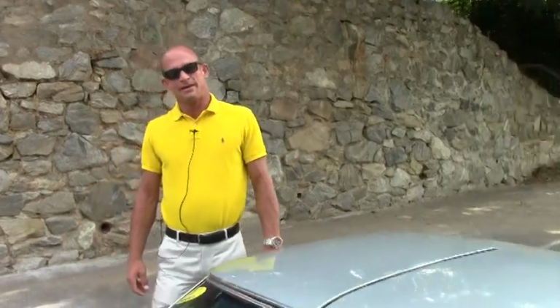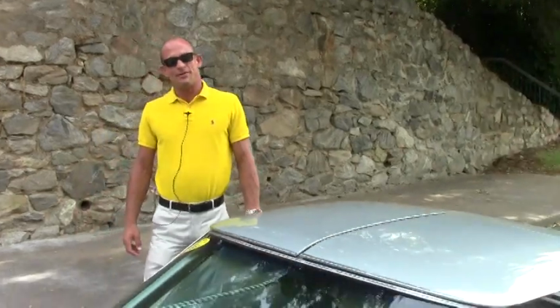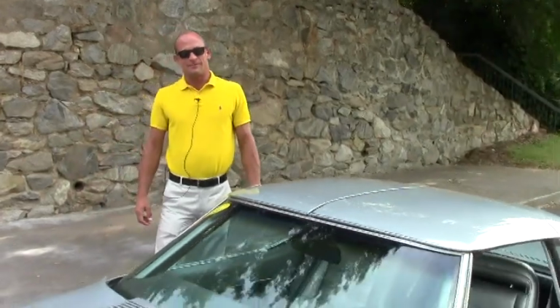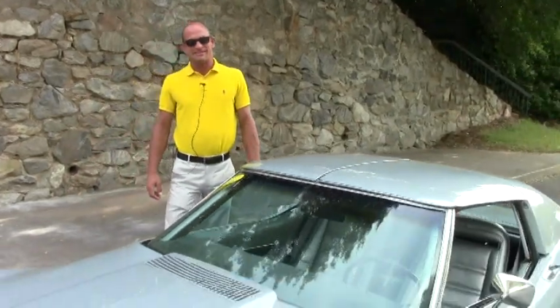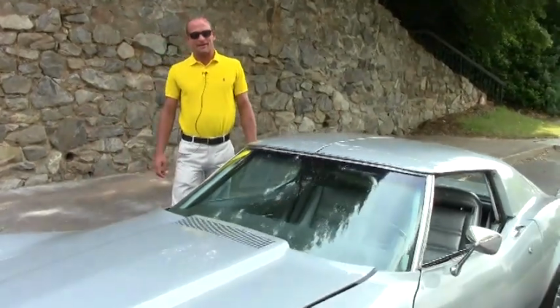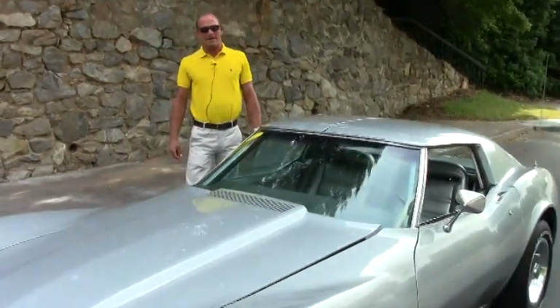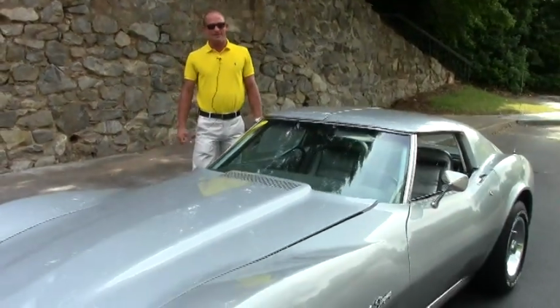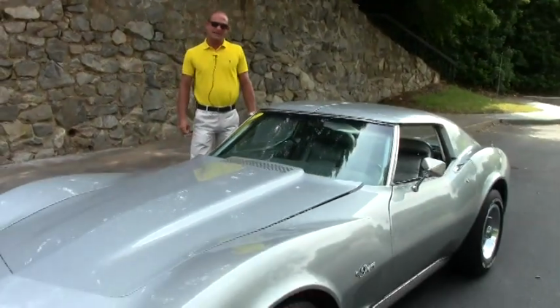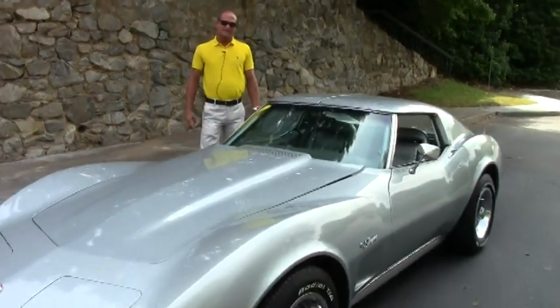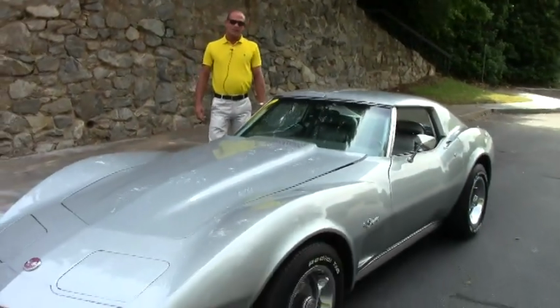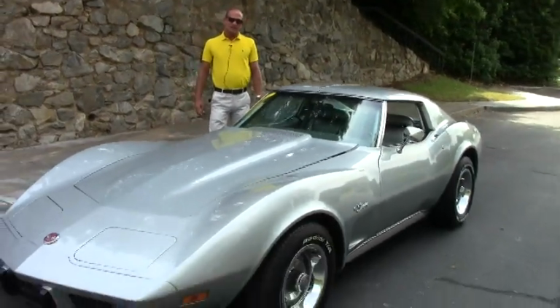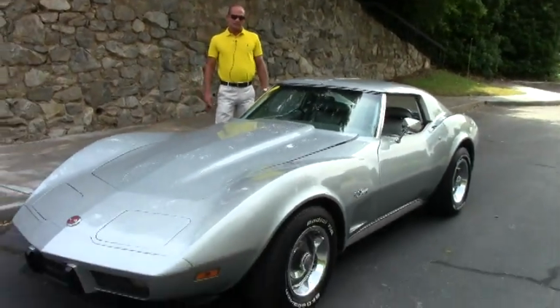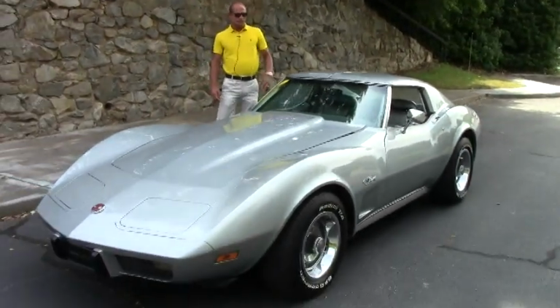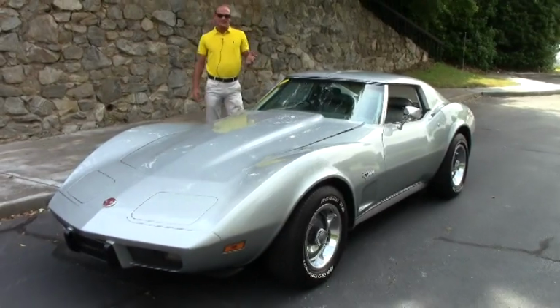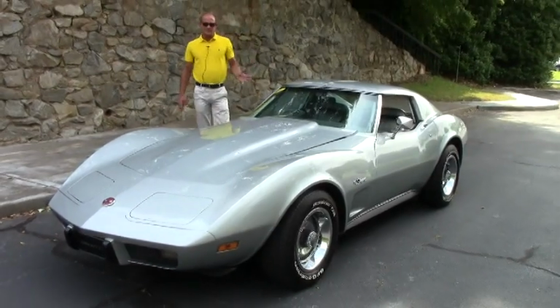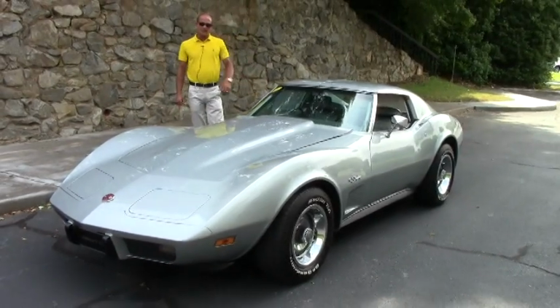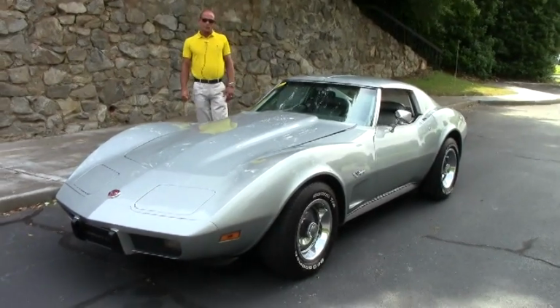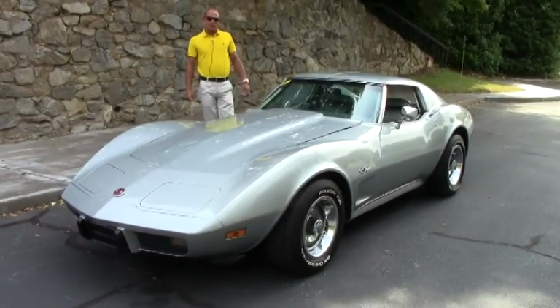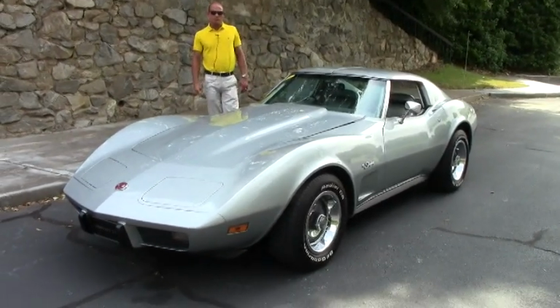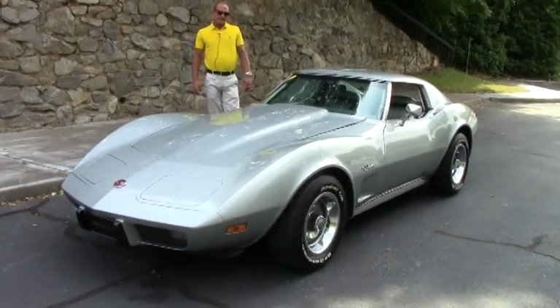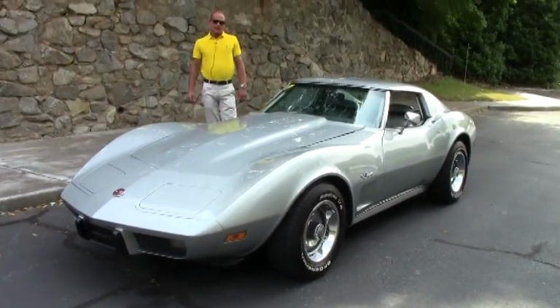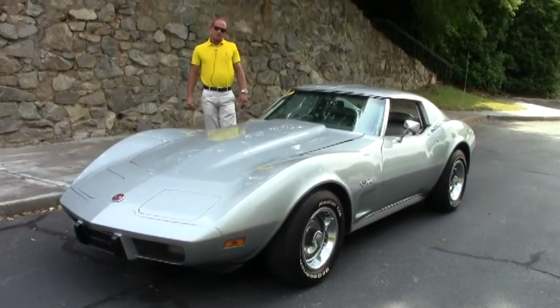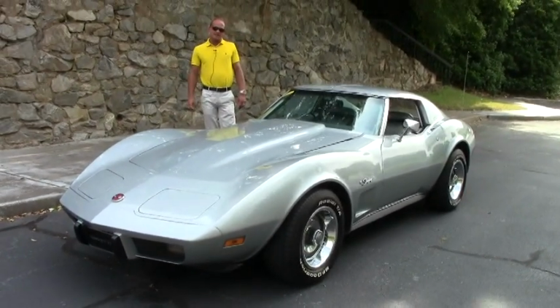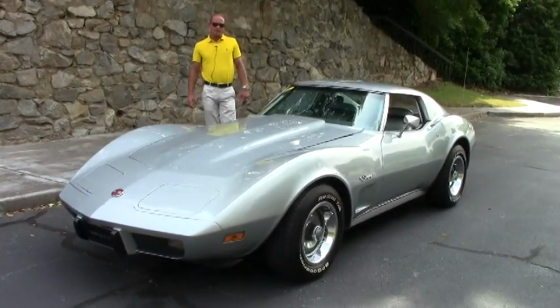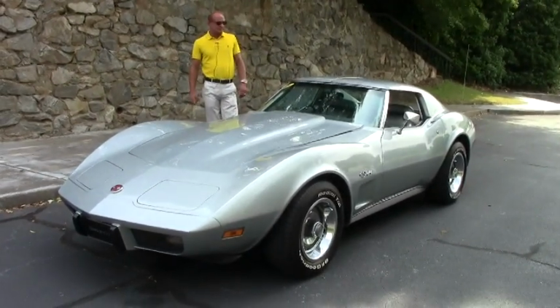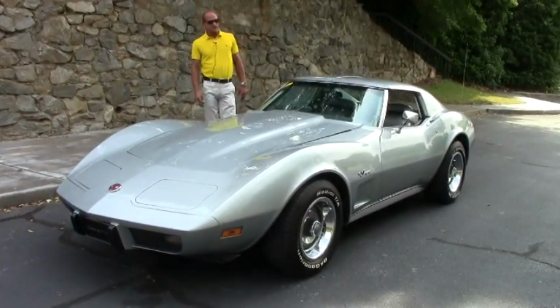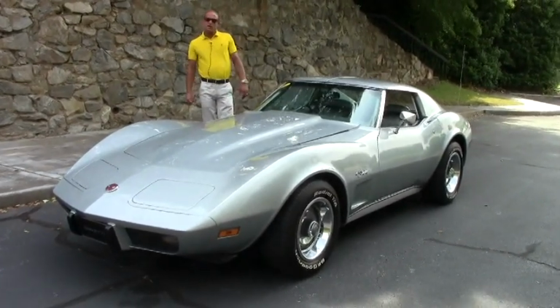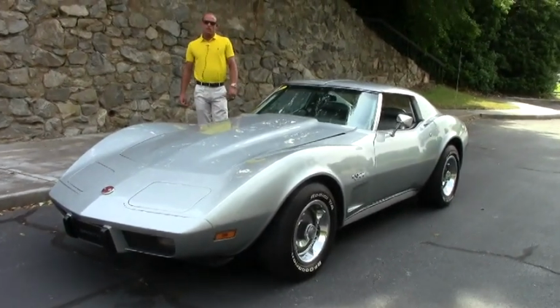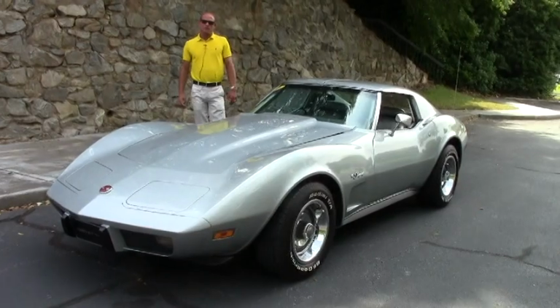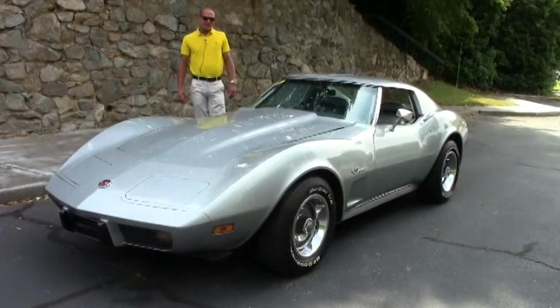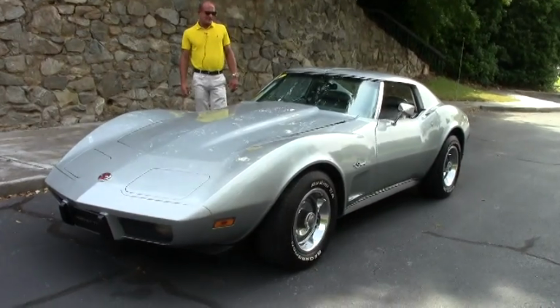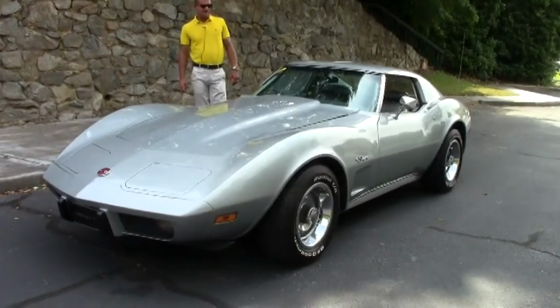Good afternoon folks. Lance Elliott here with BioVet. Today I want to show you the beautiful 1975 Corvette coupe with a four-speed manual transmission and code-correct paint and interior.